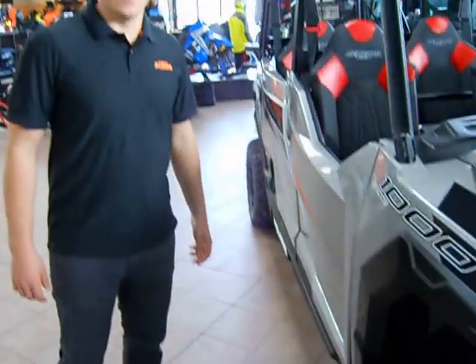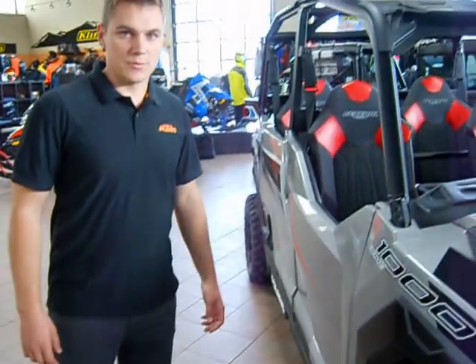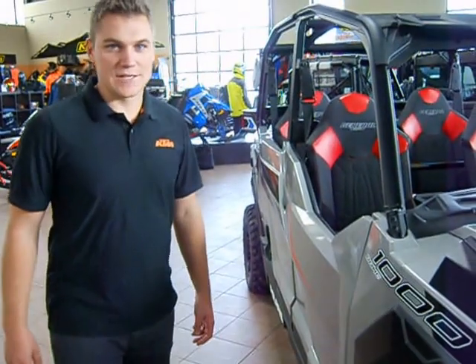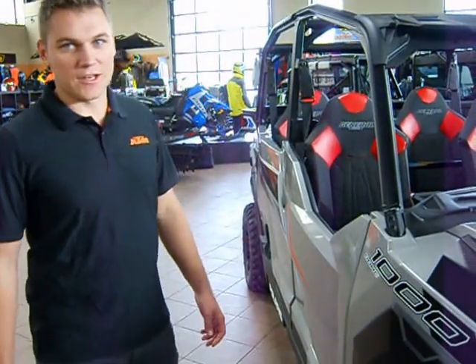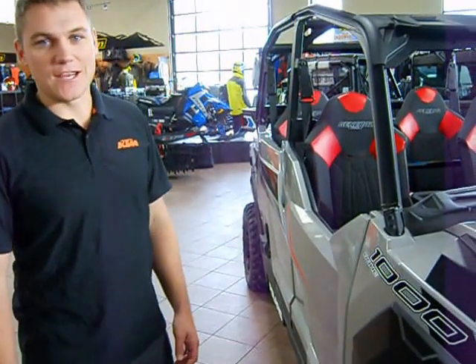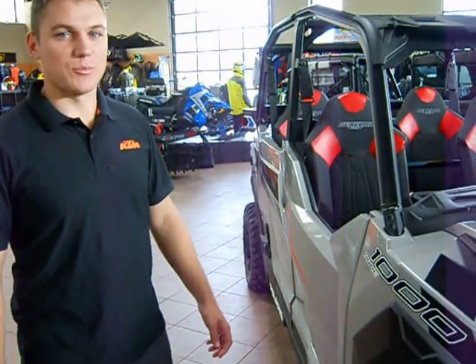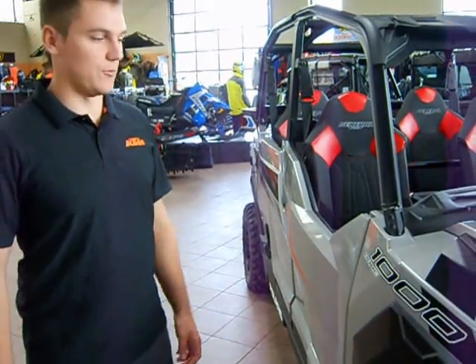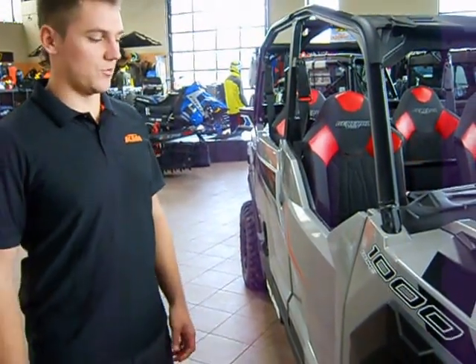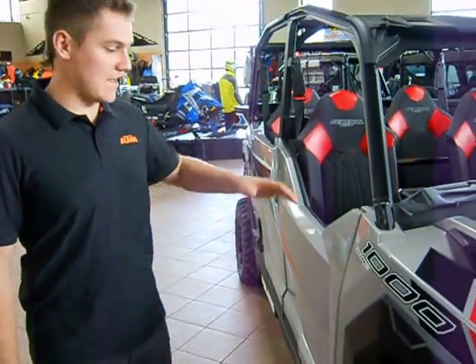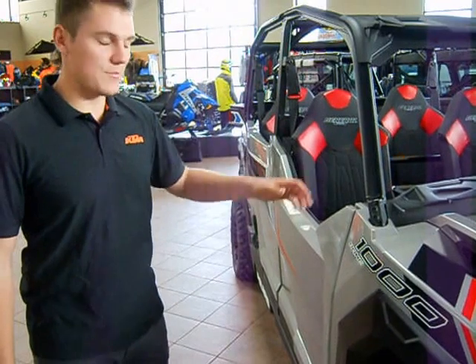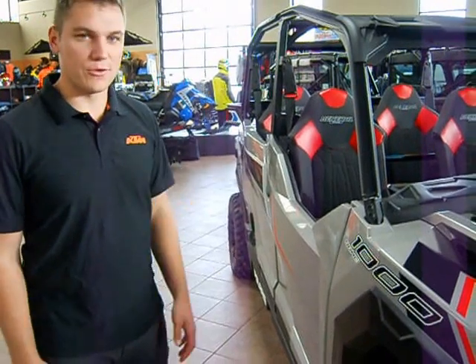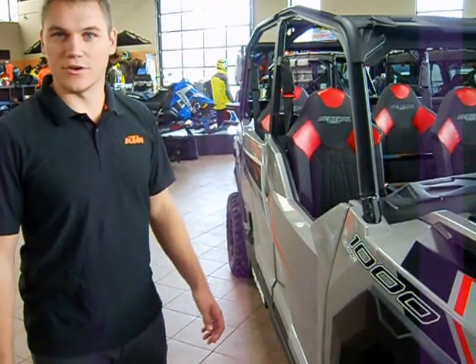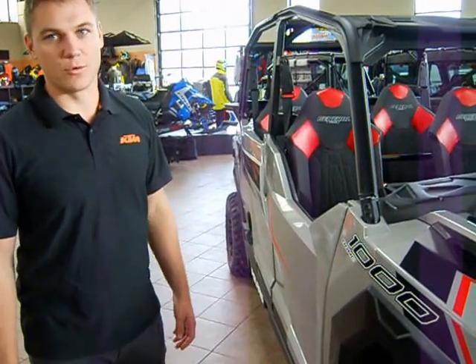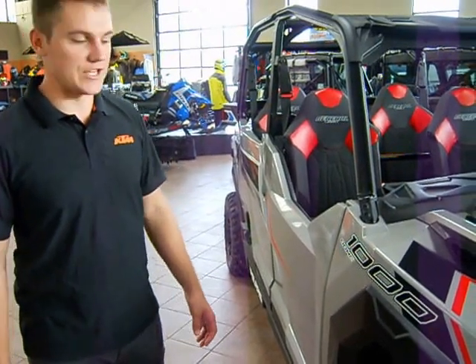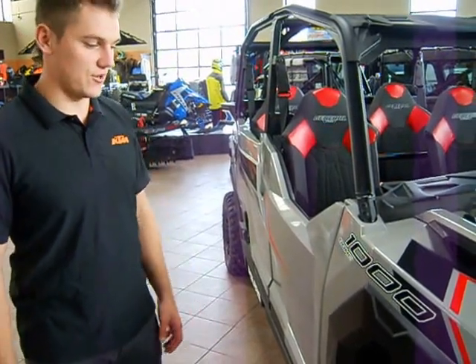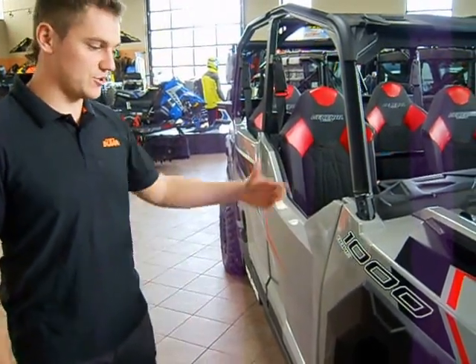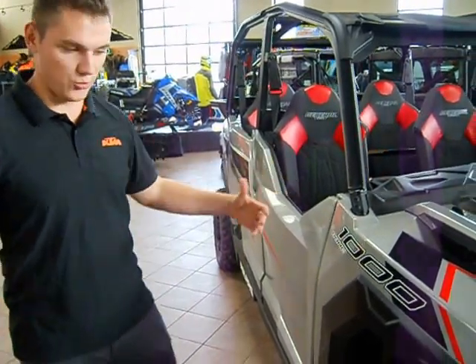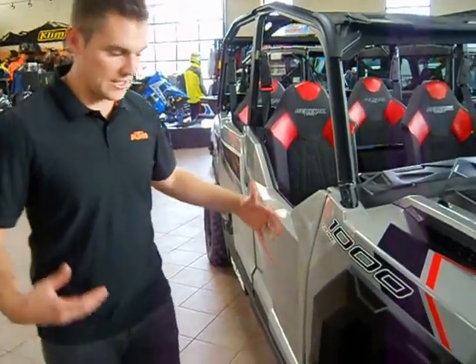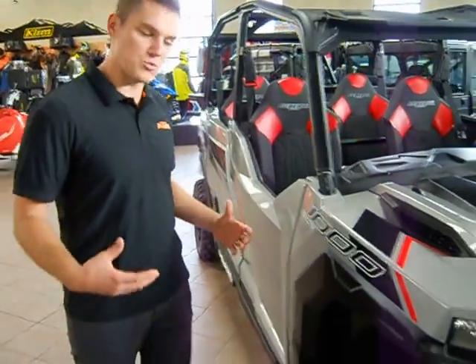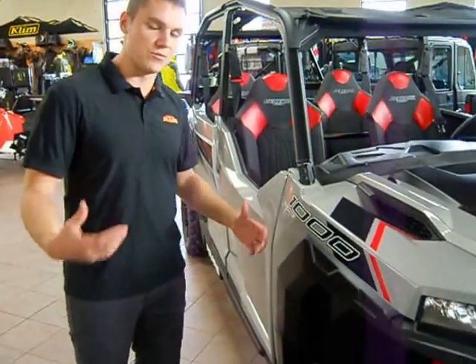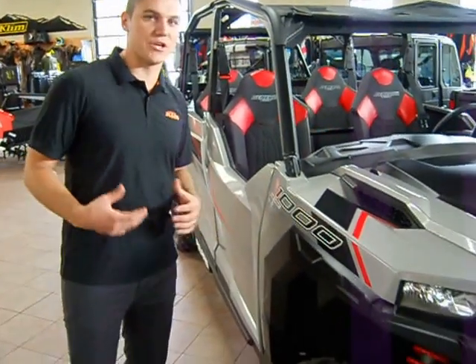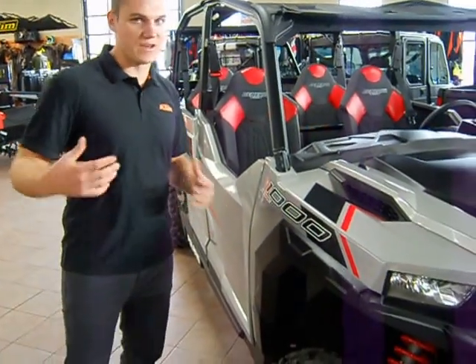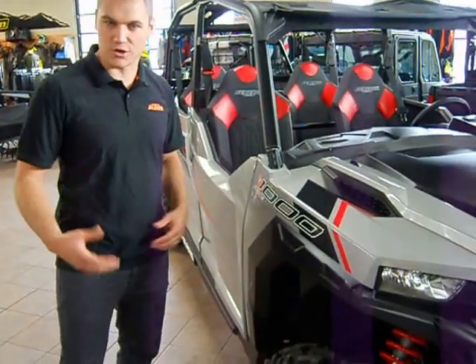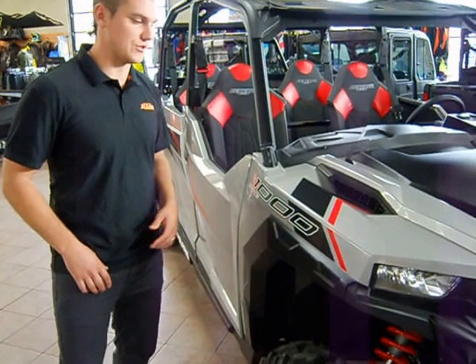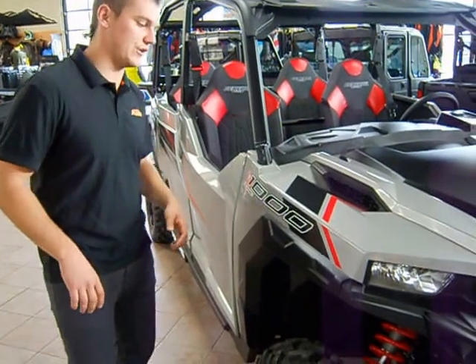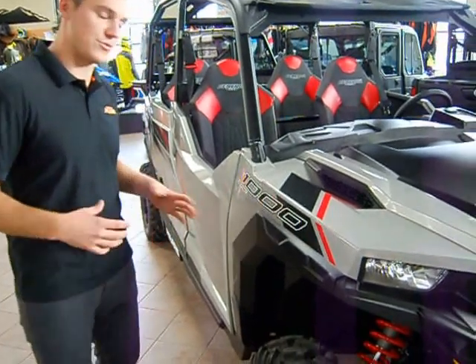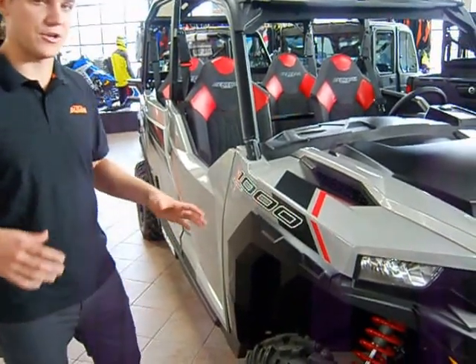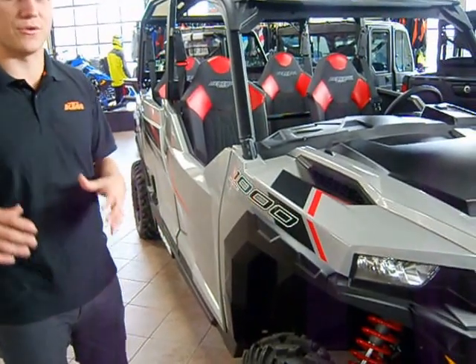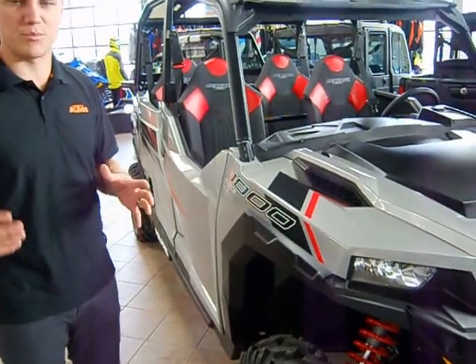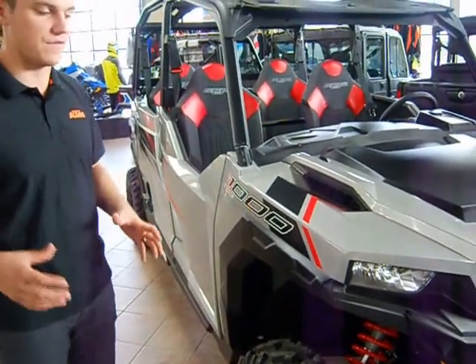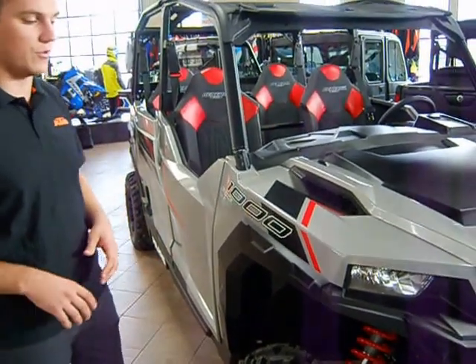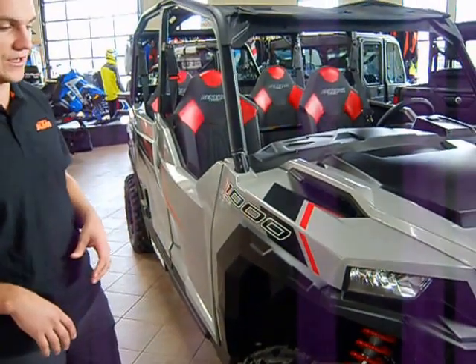What up guys, I'm Brennan at ADSSS Motorsports. Today we're going to be going over a four-seat General. This has been a really anticipated machine — we've had a lot of questions on it, which is why we're going to do a really brief video on it today.